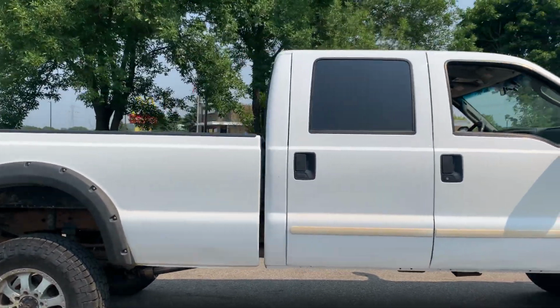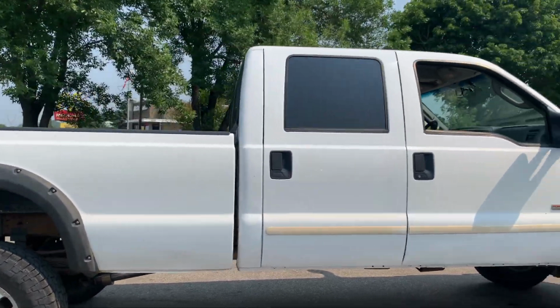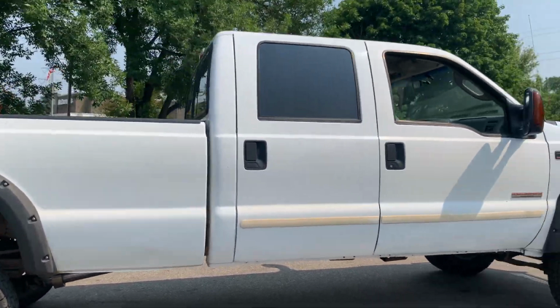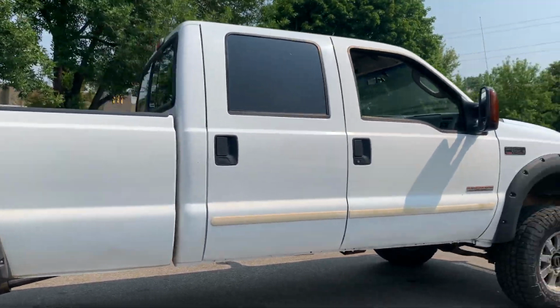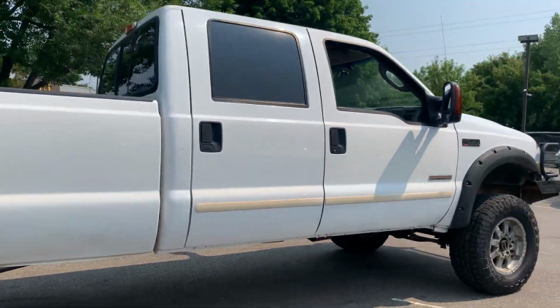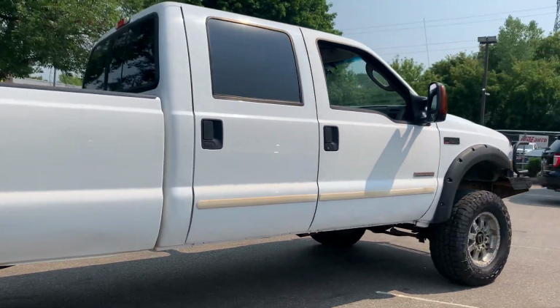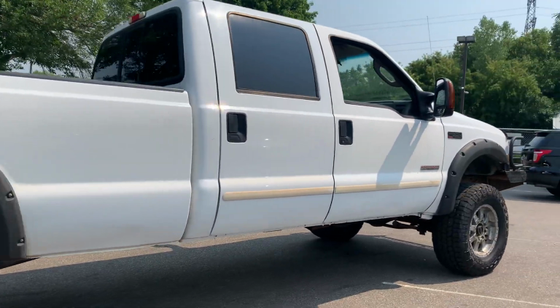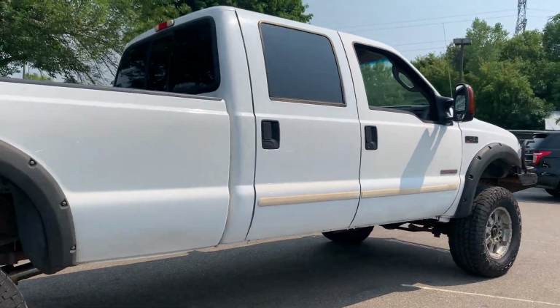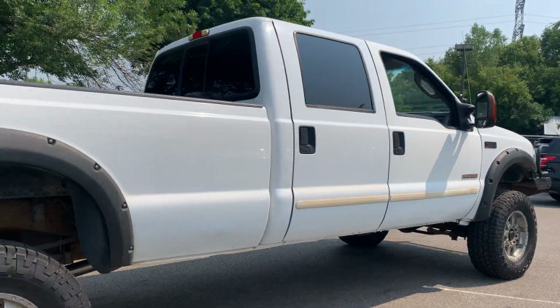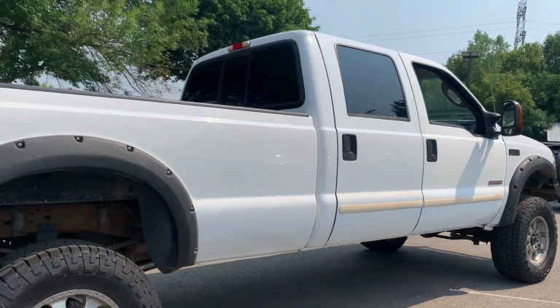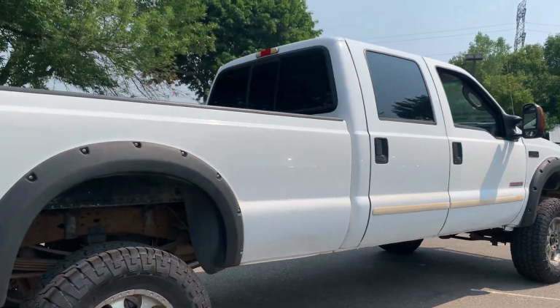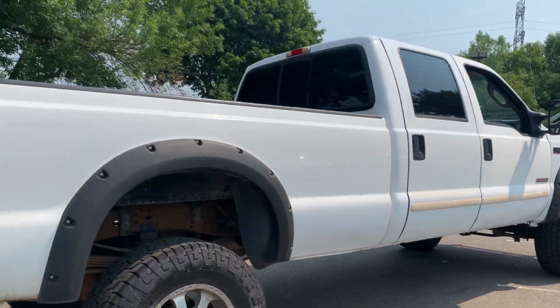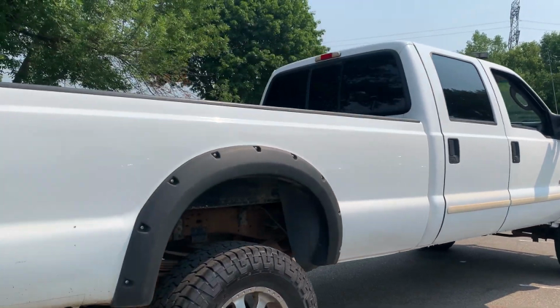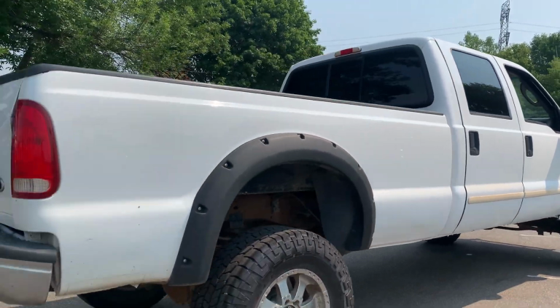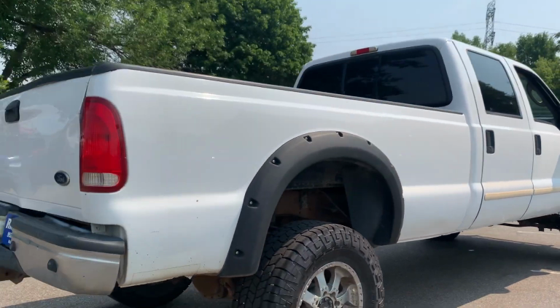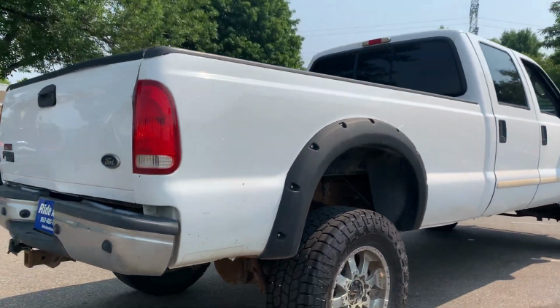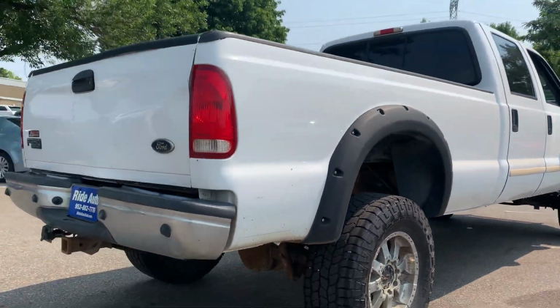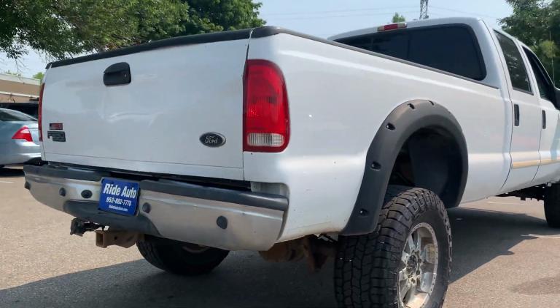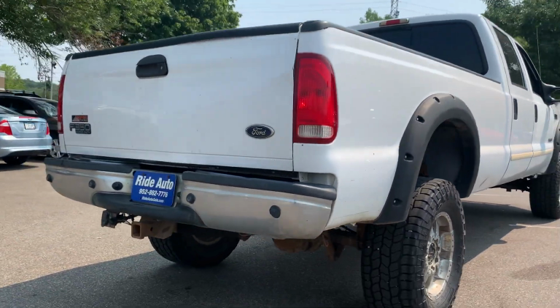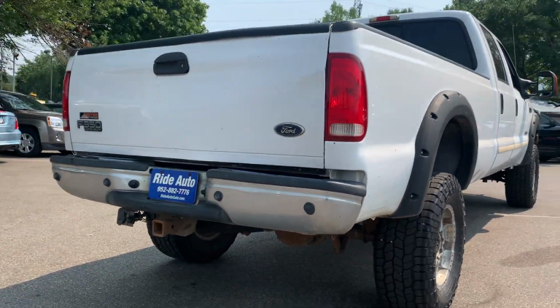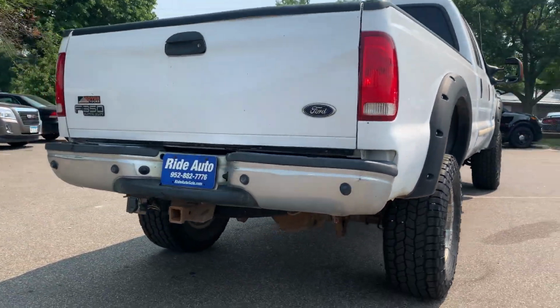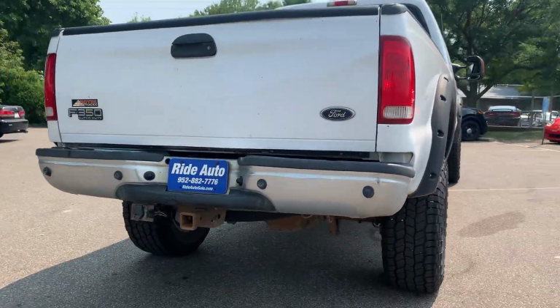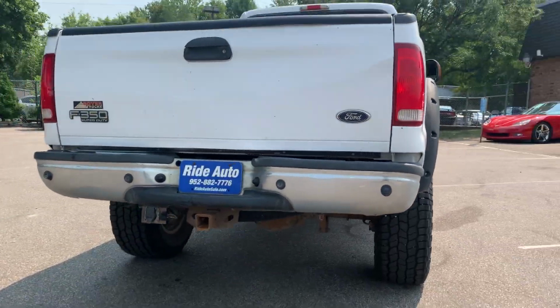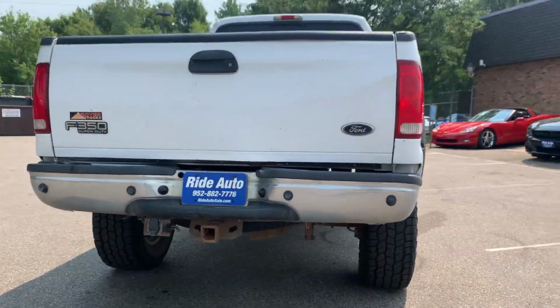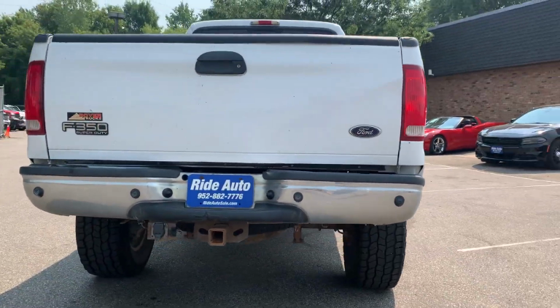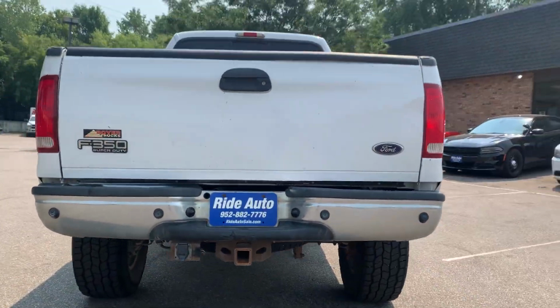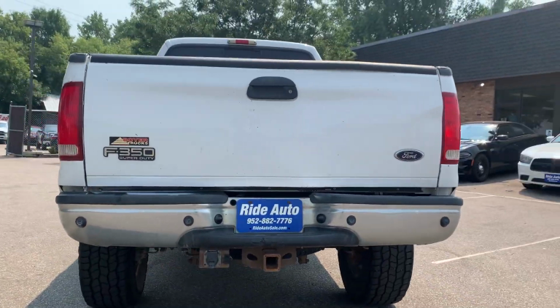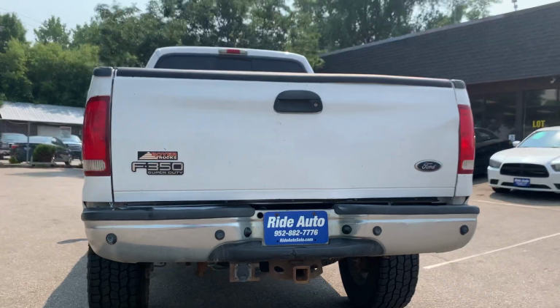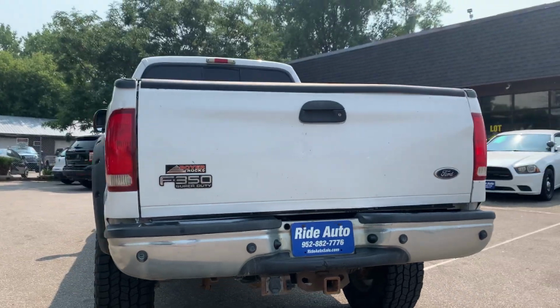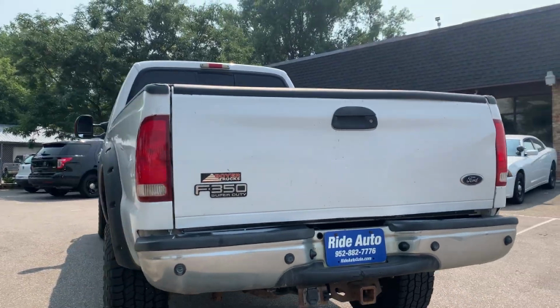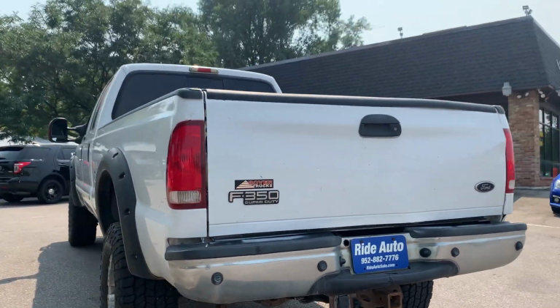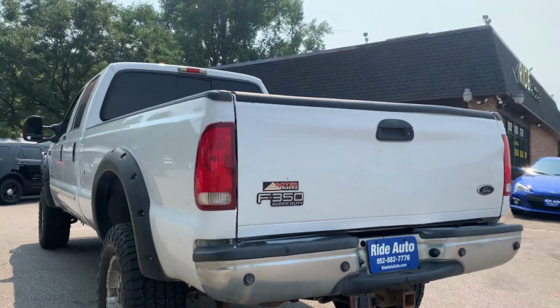This one's got the 6.0-liter Powerstroke turbo diesel. It's got the trailer tow package. Beautiful truck as you can see. Sounds real nice.